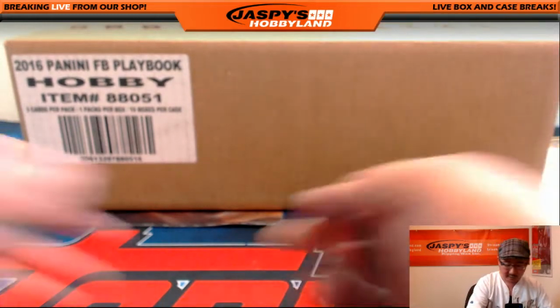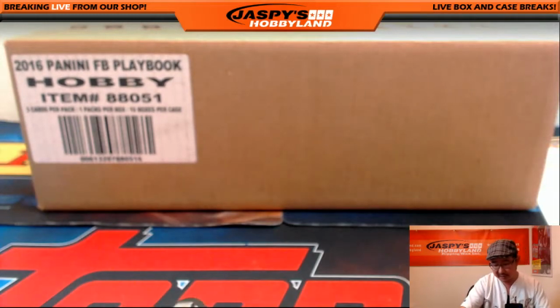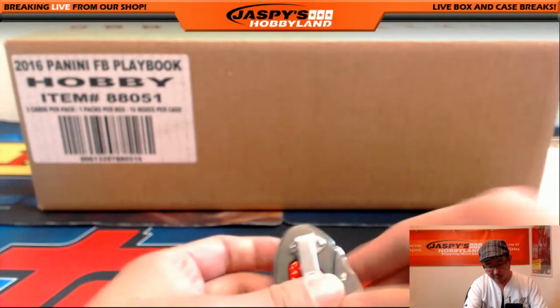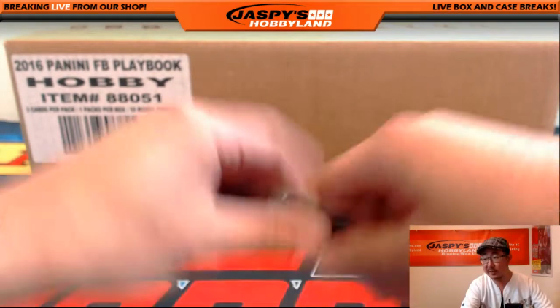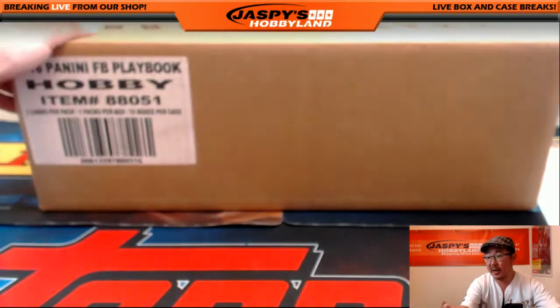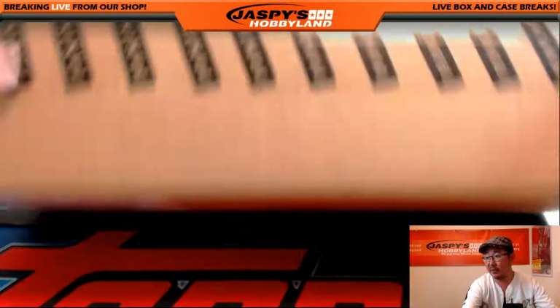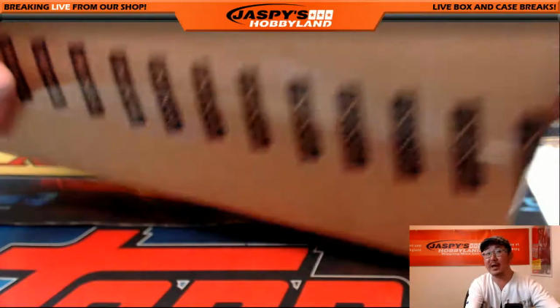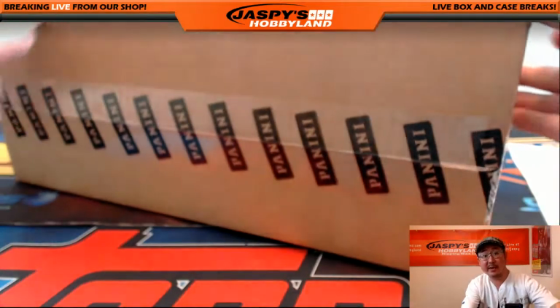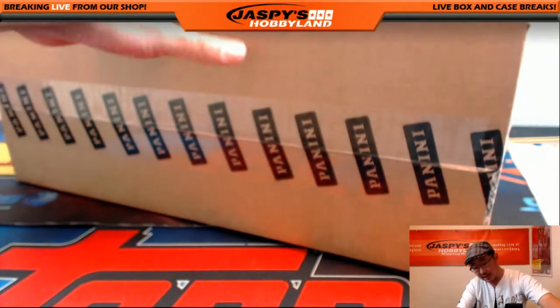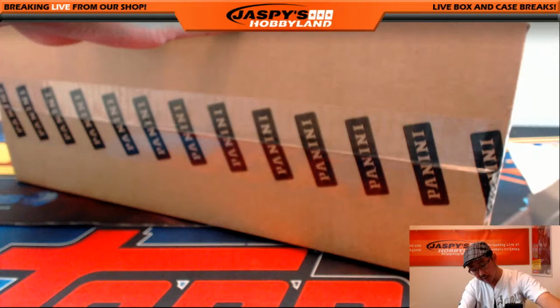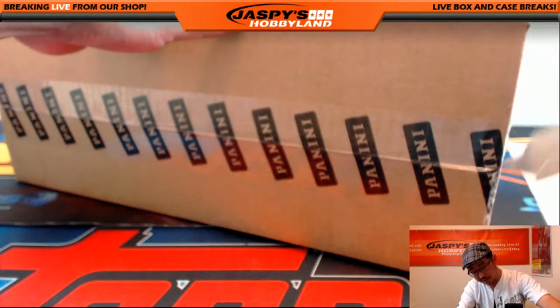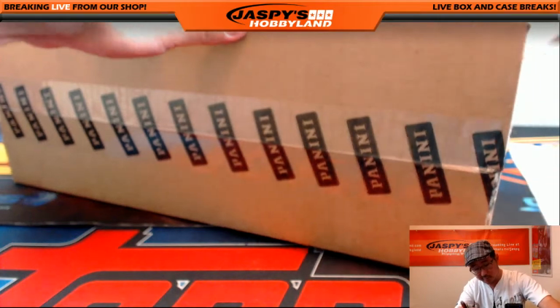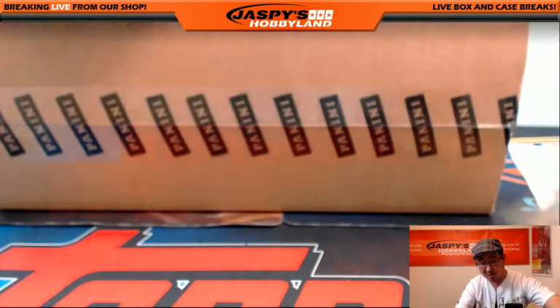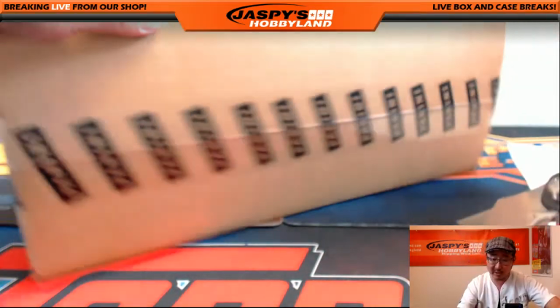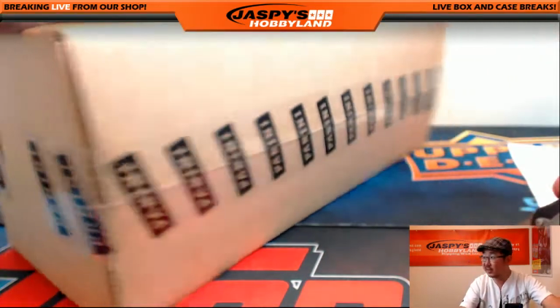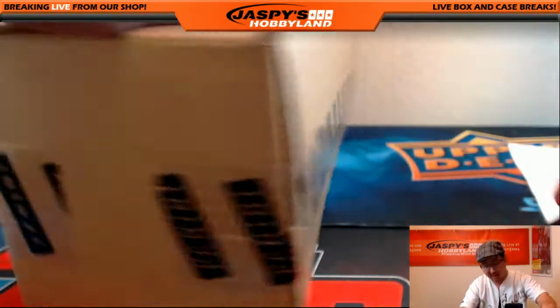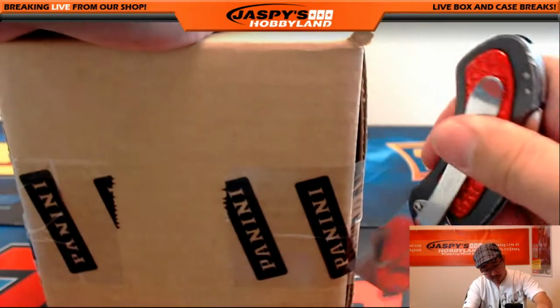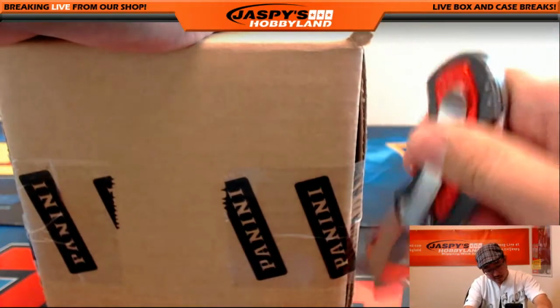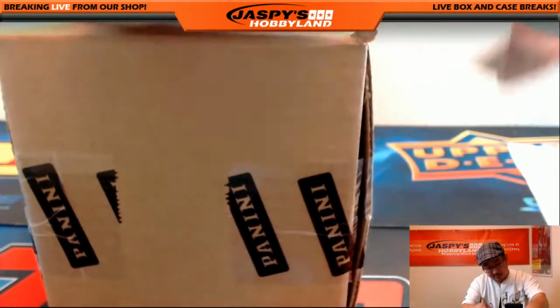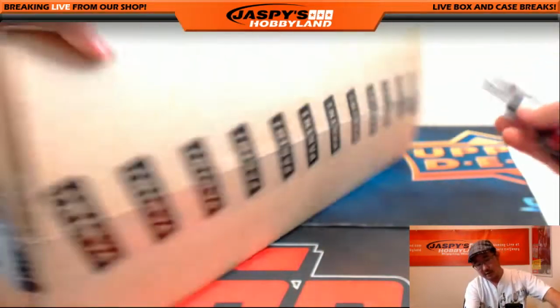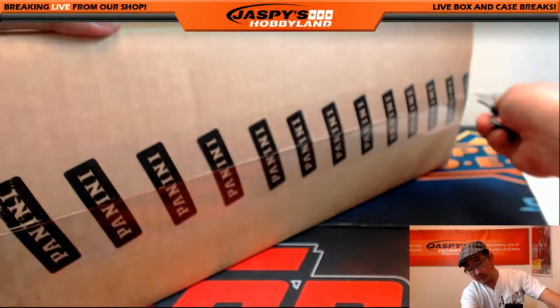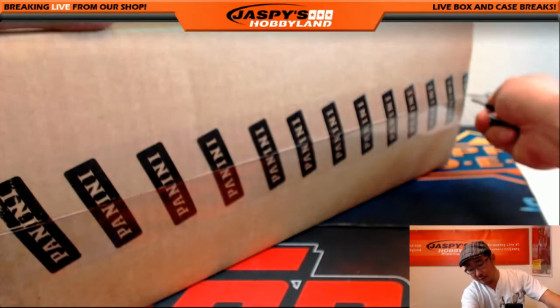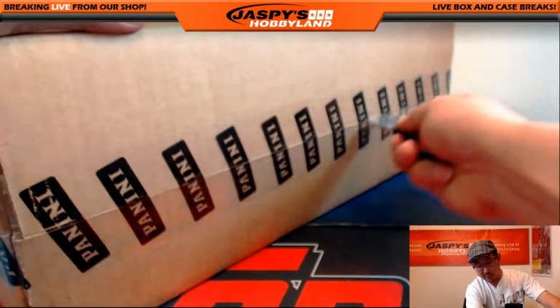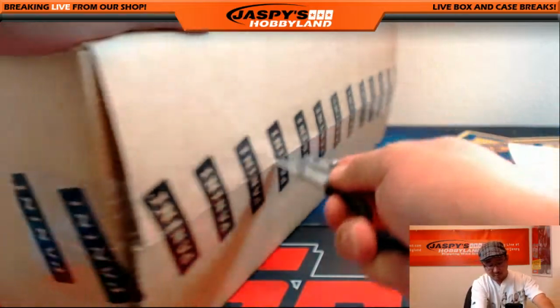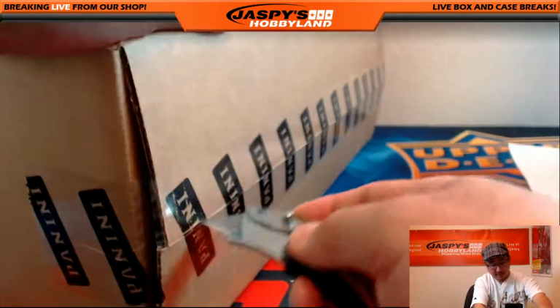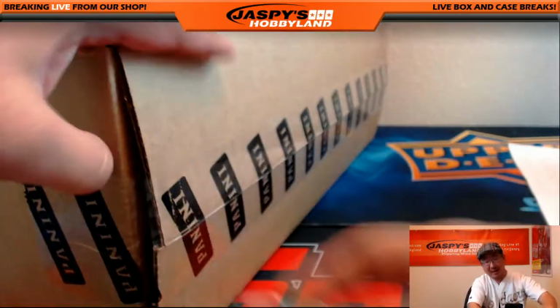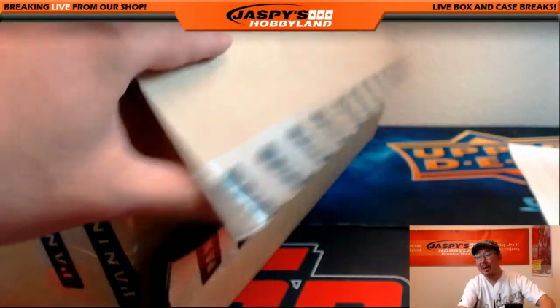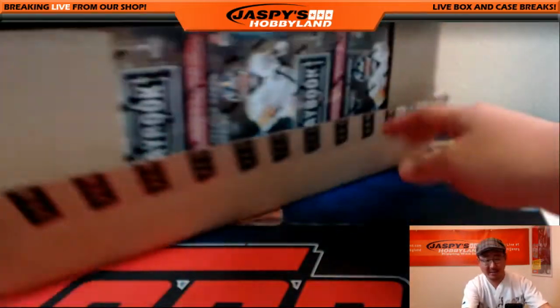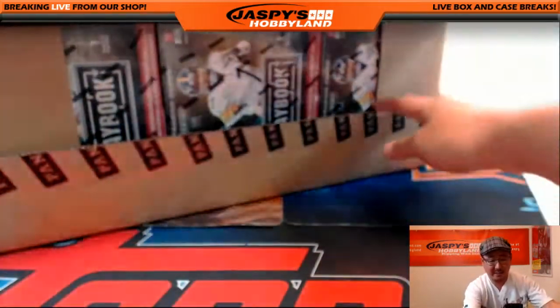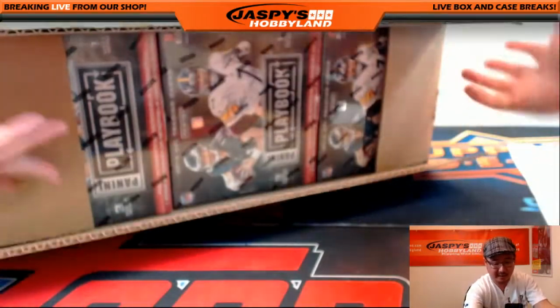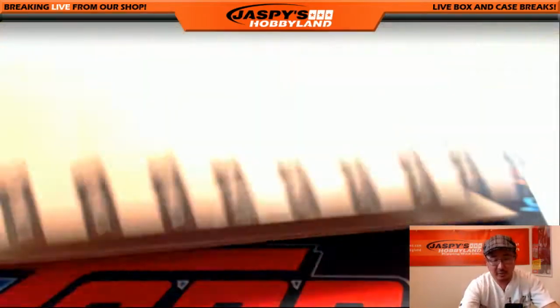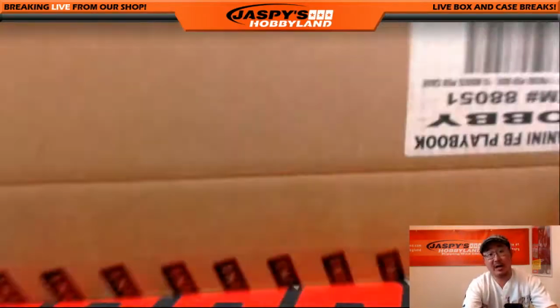Let's pop this case open and see what we got here, folks. Good luck, everybody. Thank you so much for filling this up. We've had a really, really busy day today, so we've just been doing breaks nonstop, back to back to back, which is awesome.